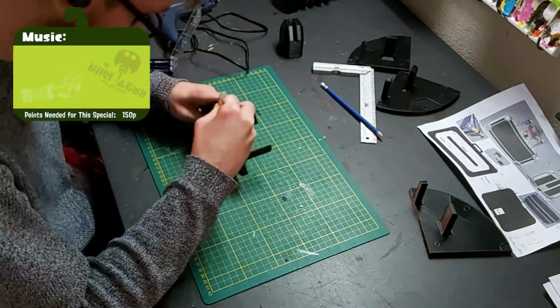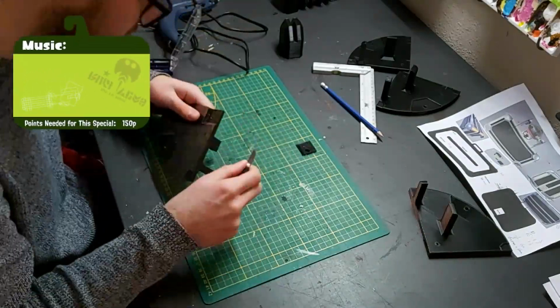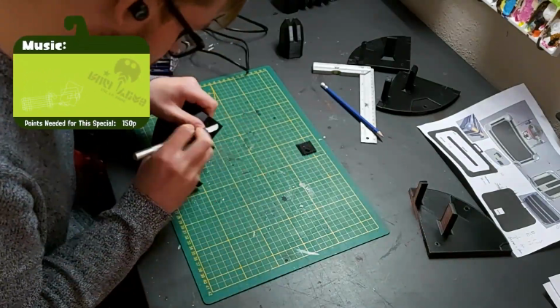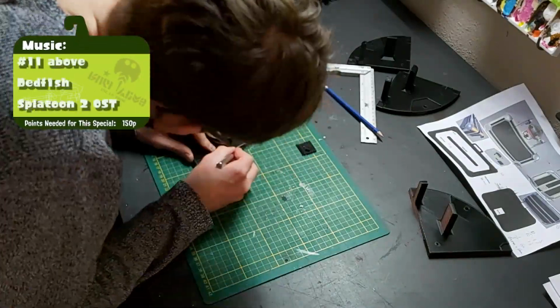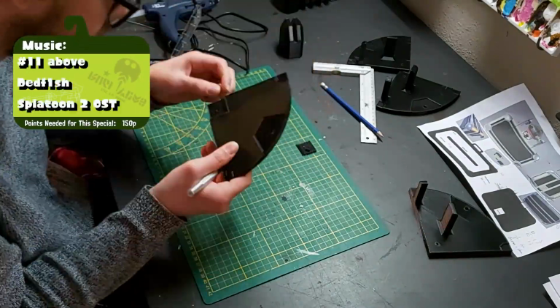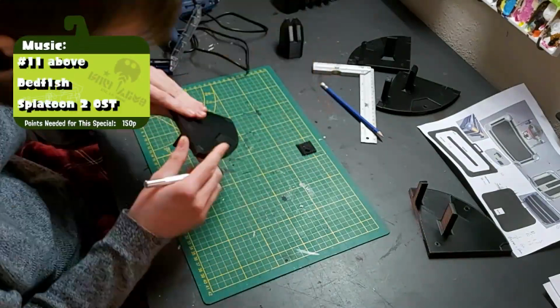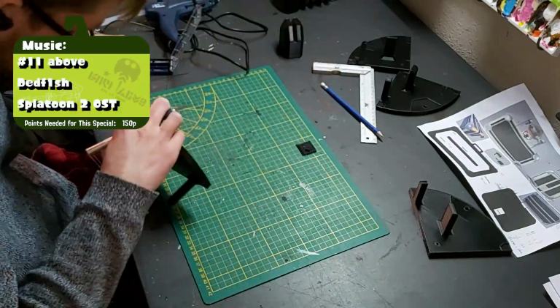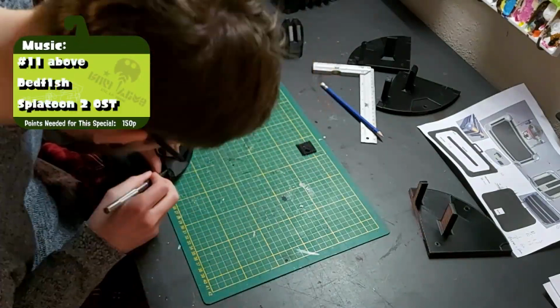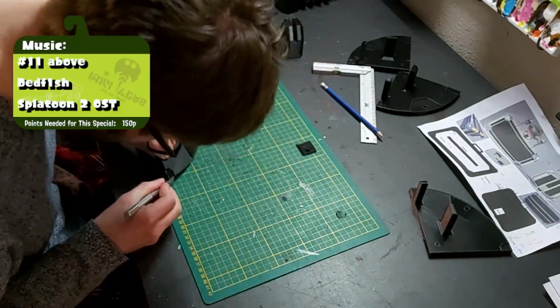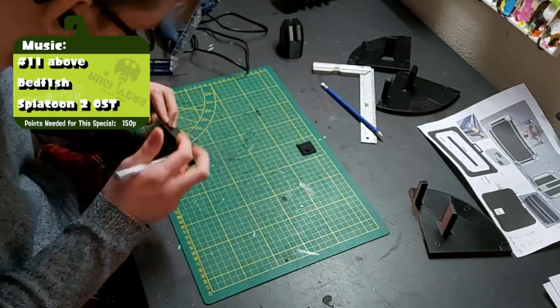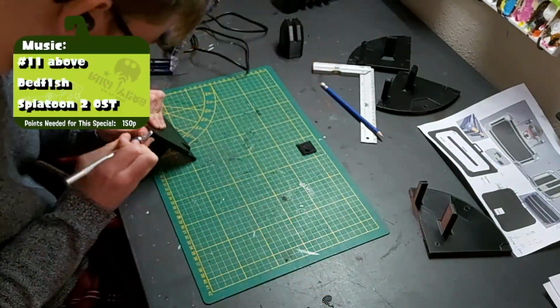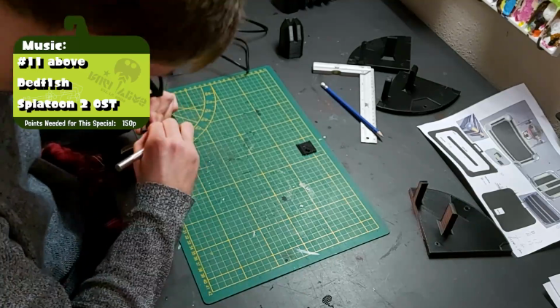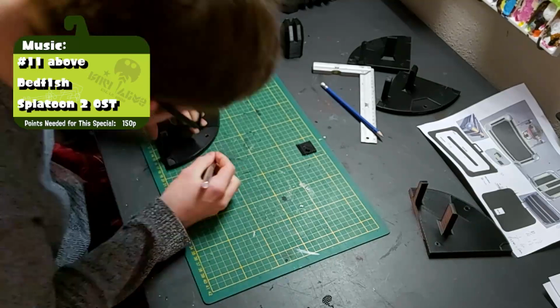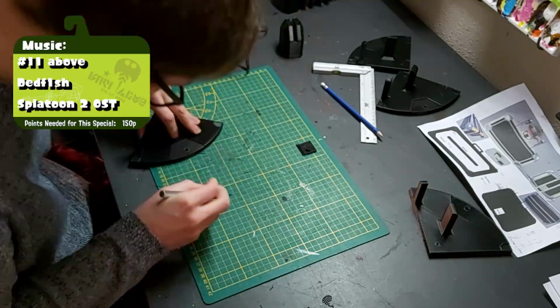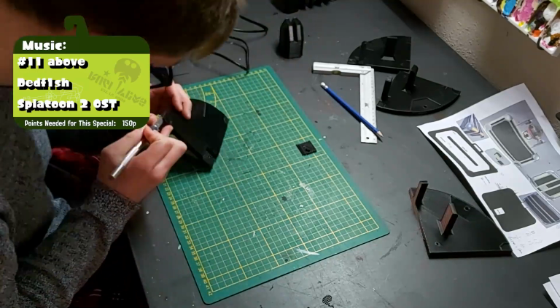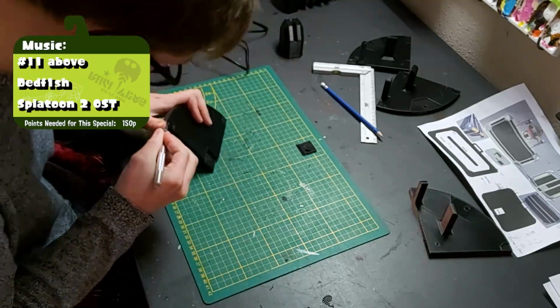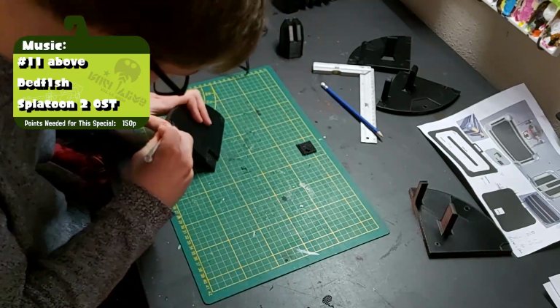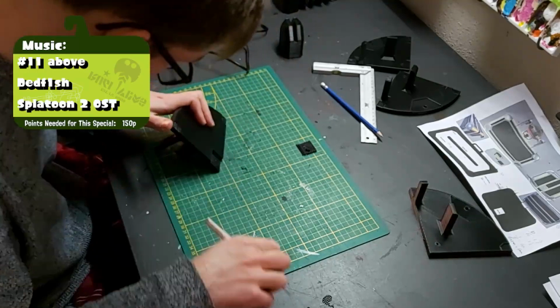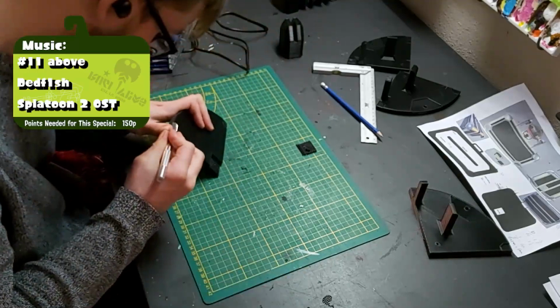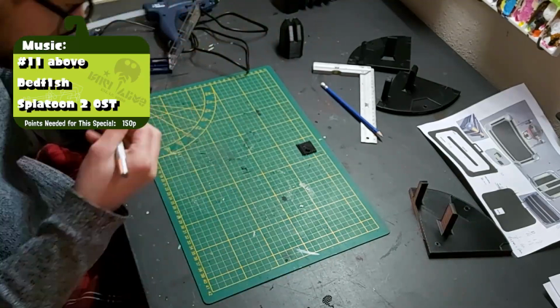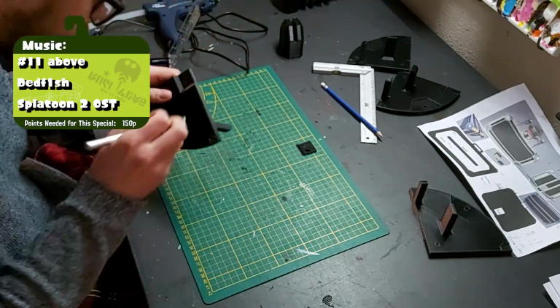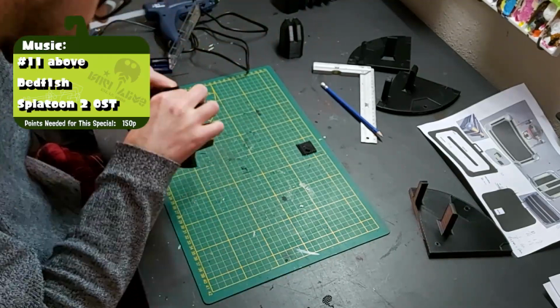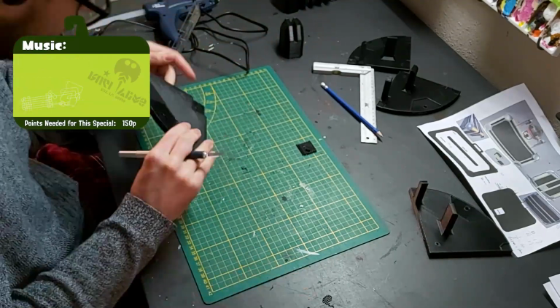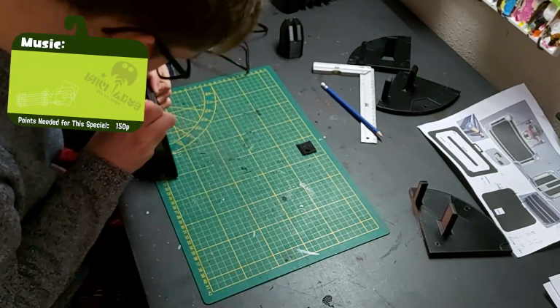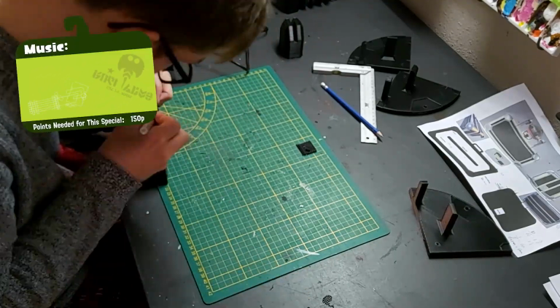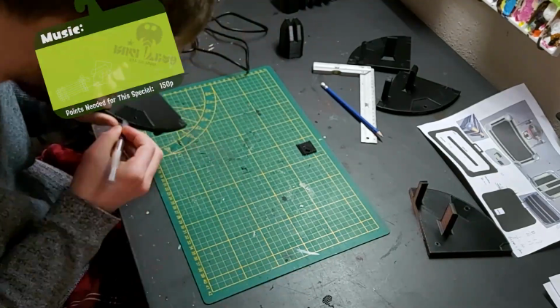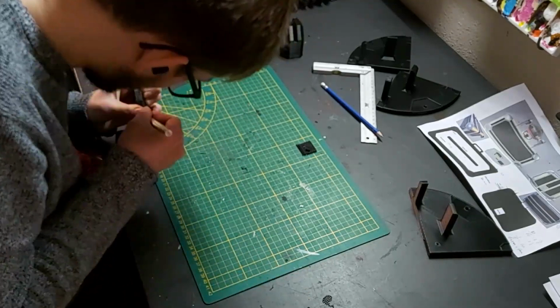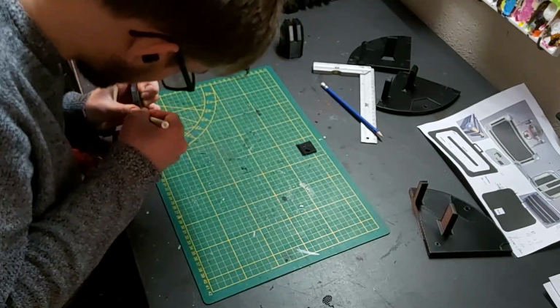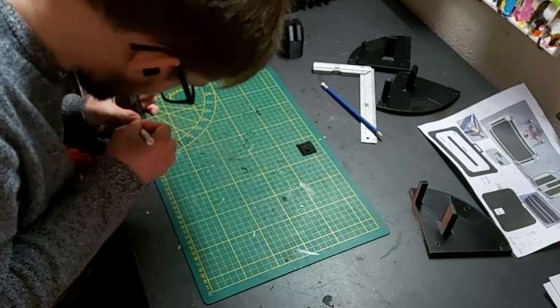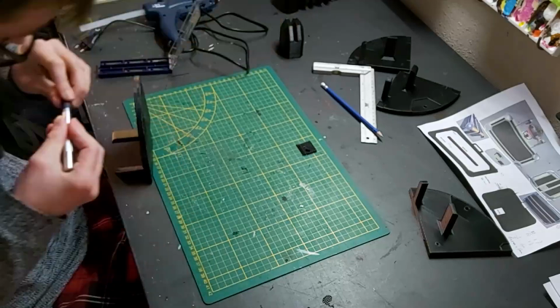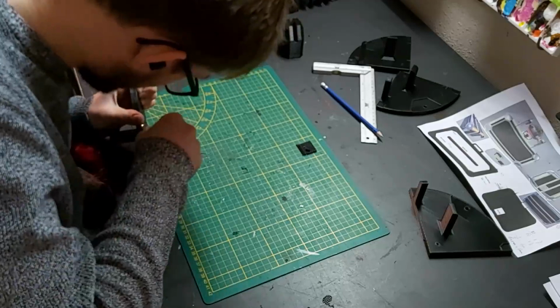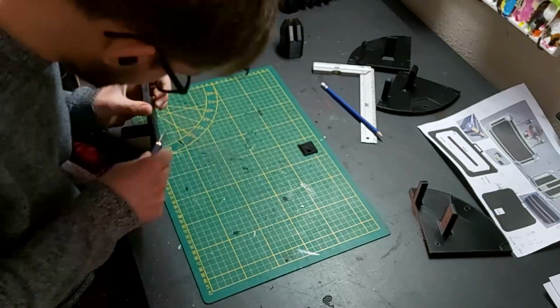It did take a little while to clean those up. And for the bottoms of all the connectors, we even had to cut and sand off the supports, because those just wouldn't come off.